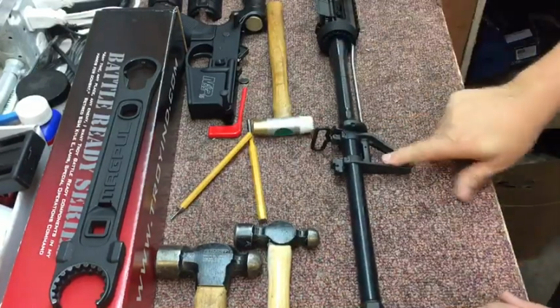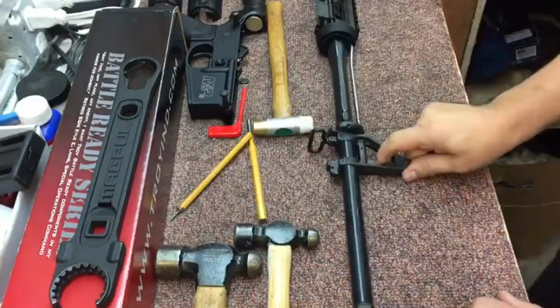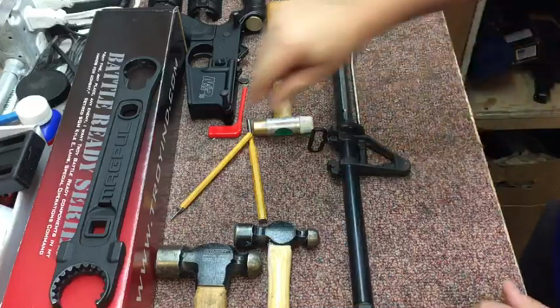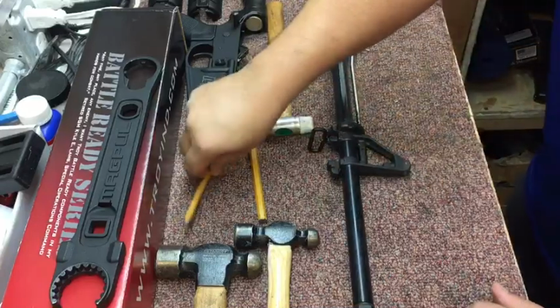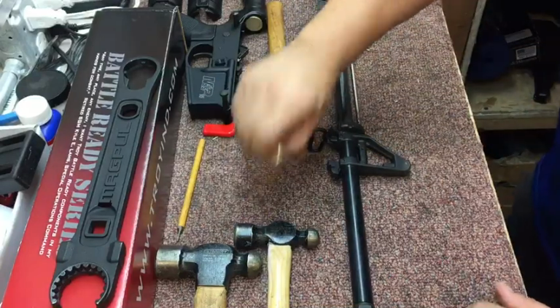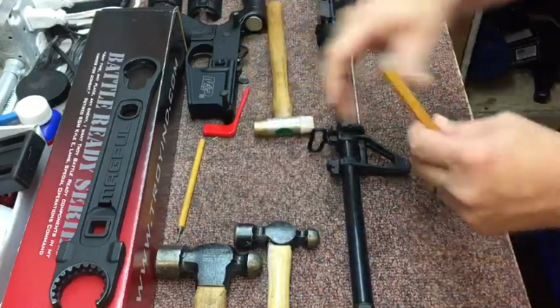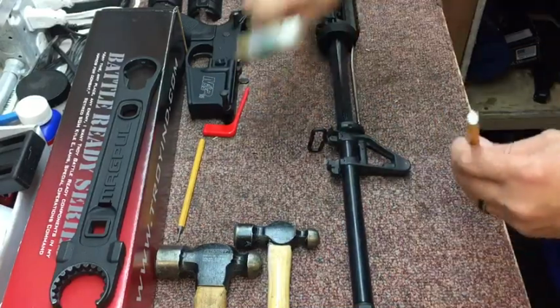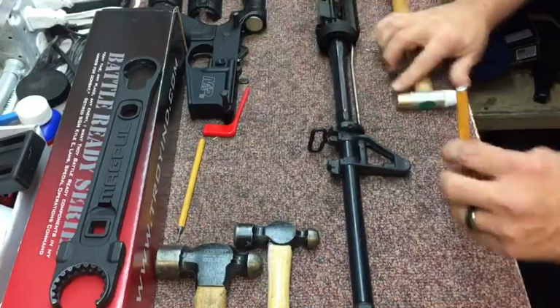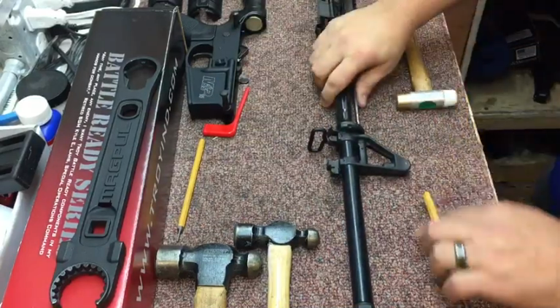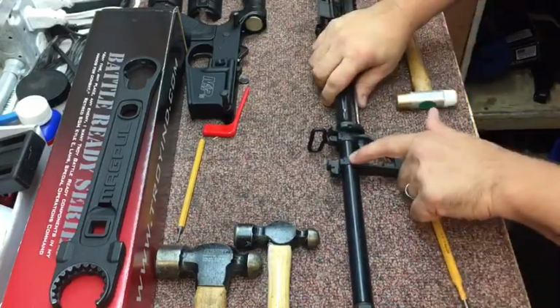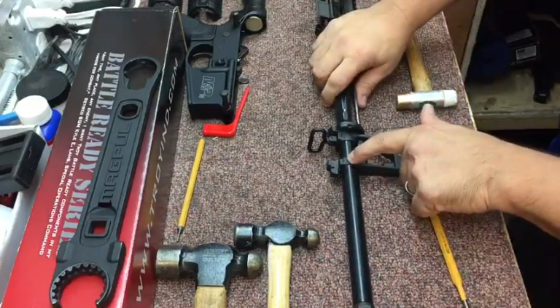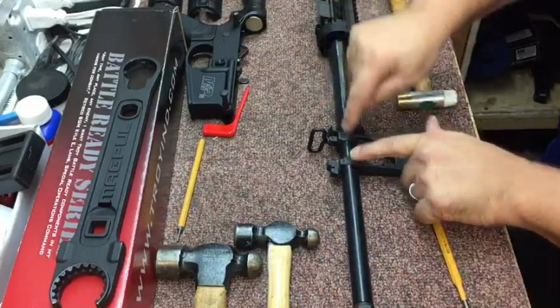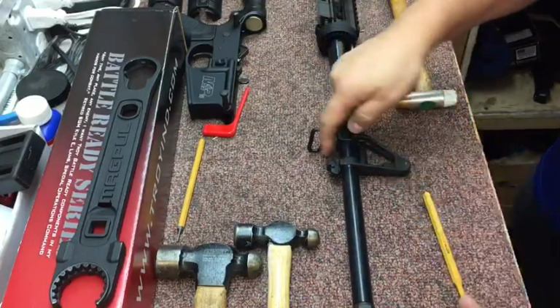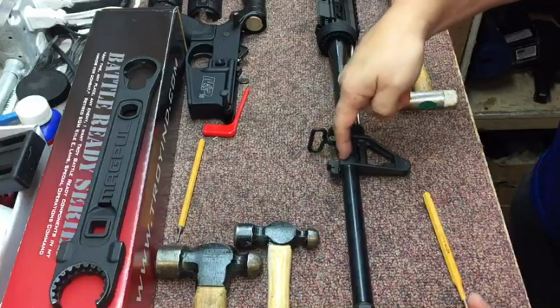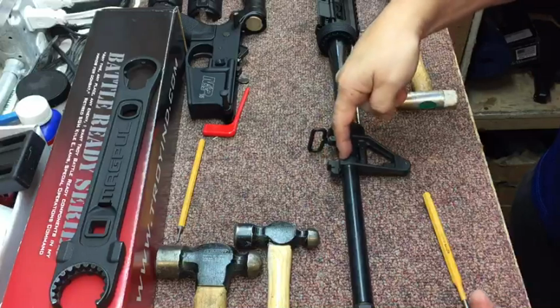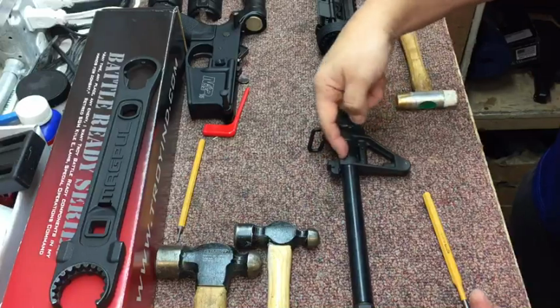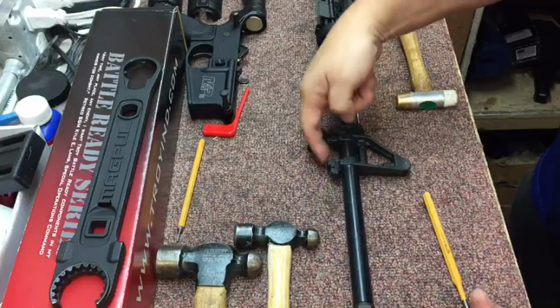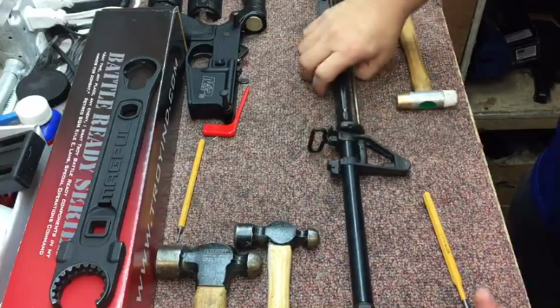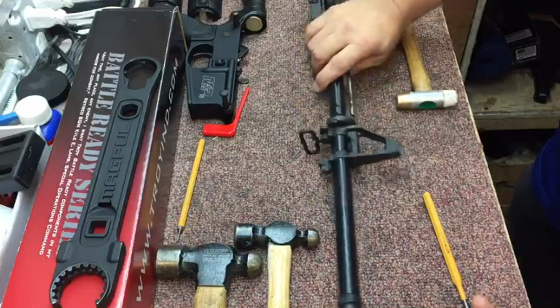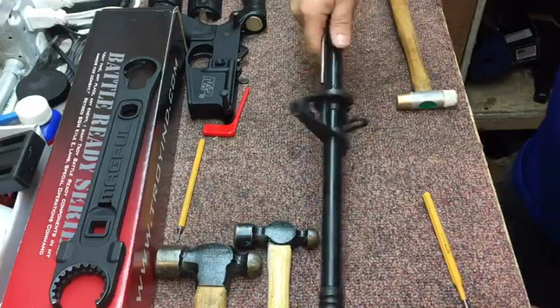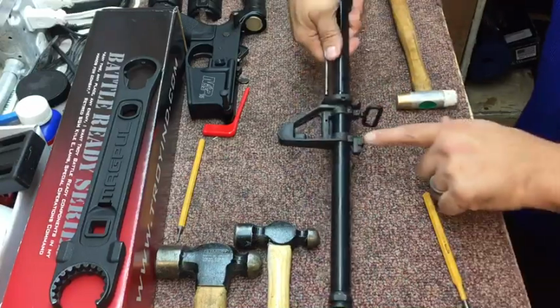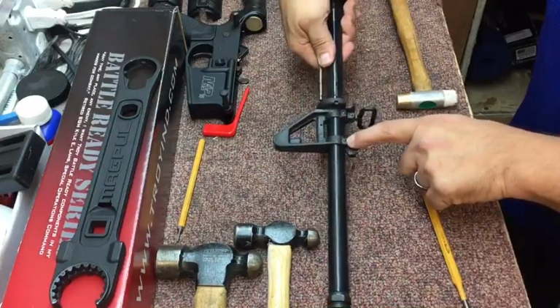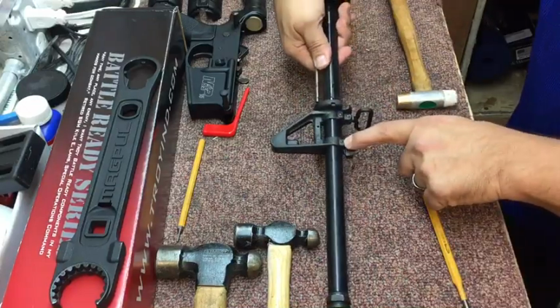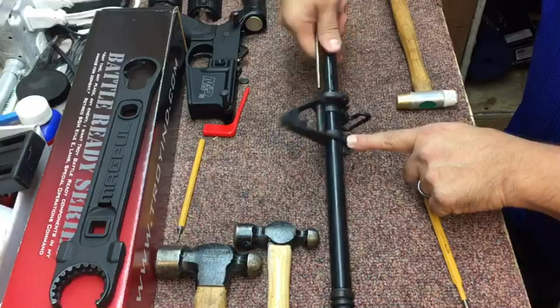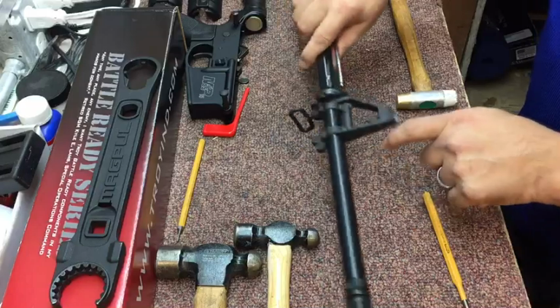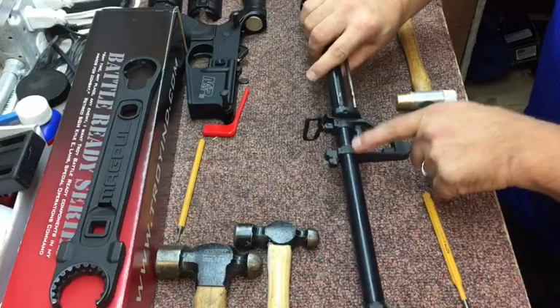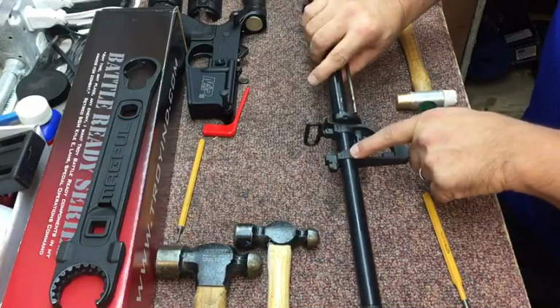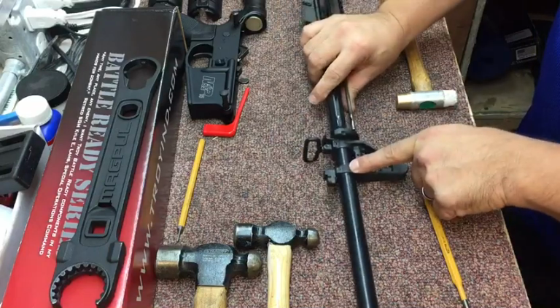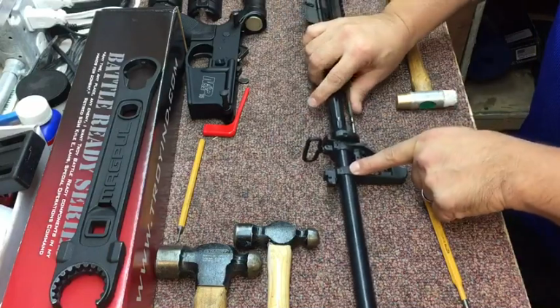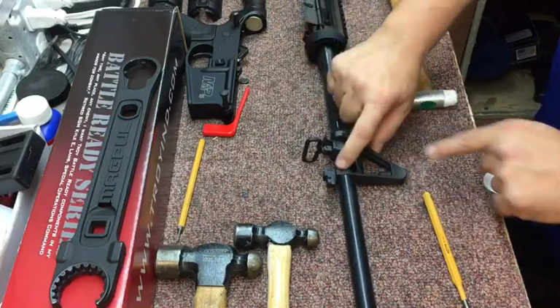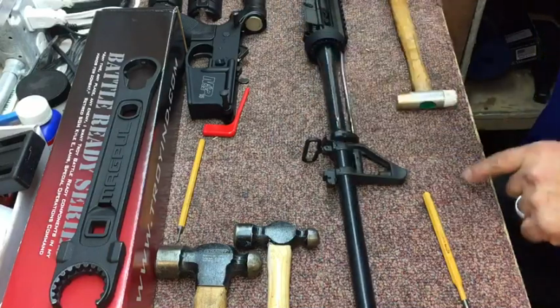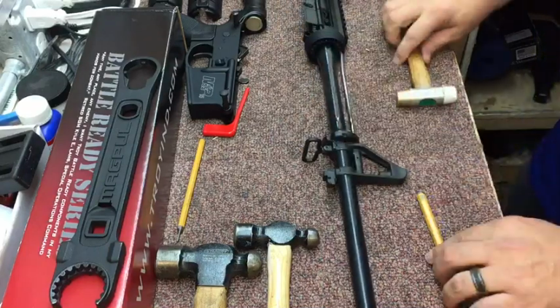Once you do that, you take a flat punch and you look for the smaller side of the pin. Remember, these pins are tapered — they go from small to big. So if you look on this side, it looks a little larger. On this side, it's a little smaller.